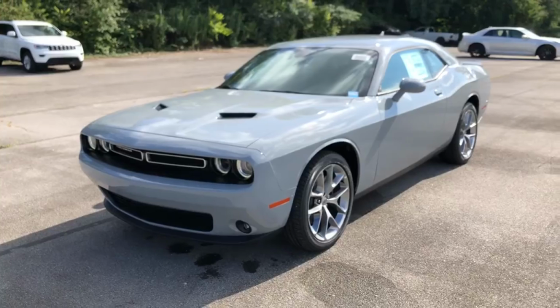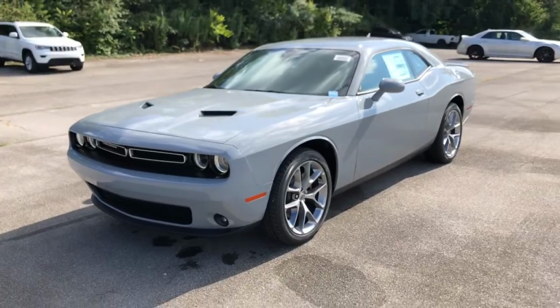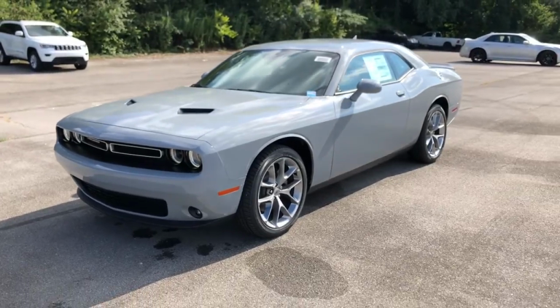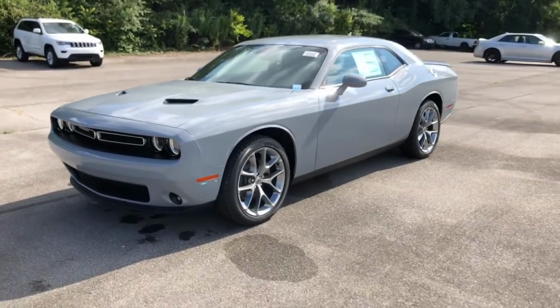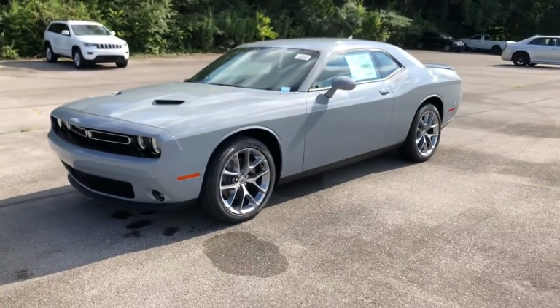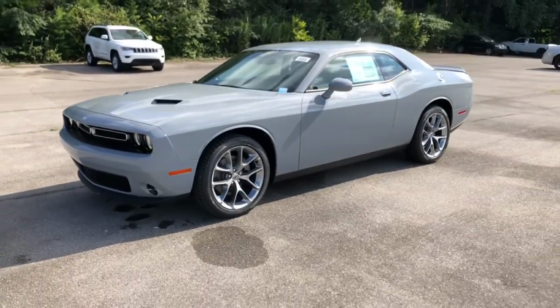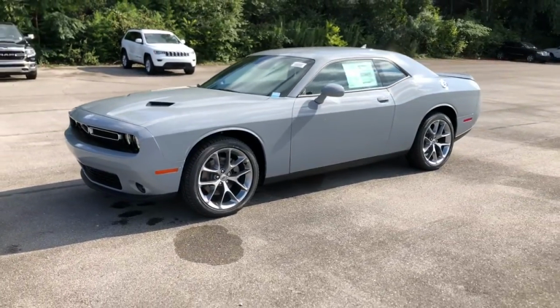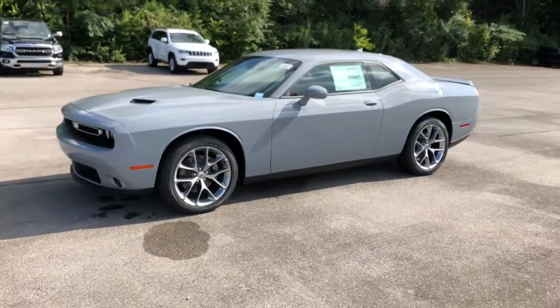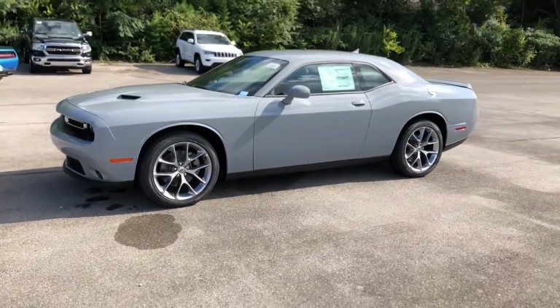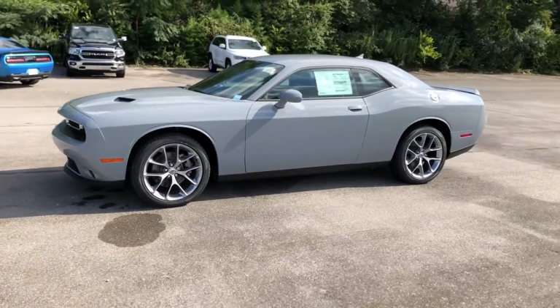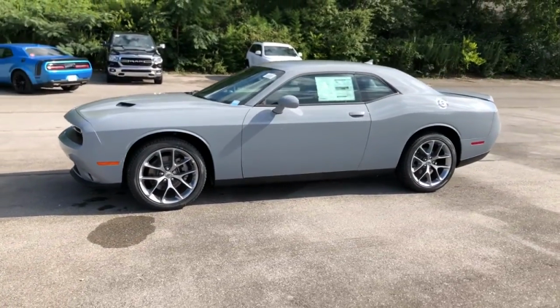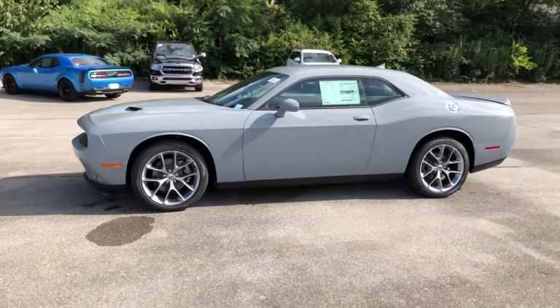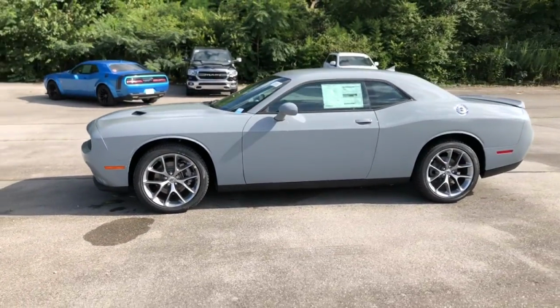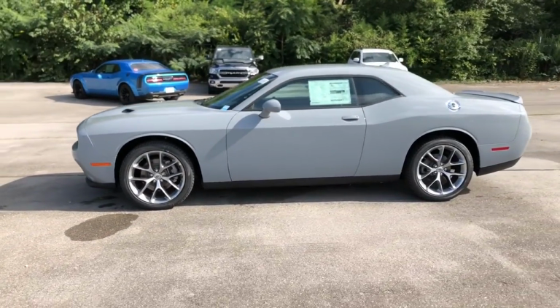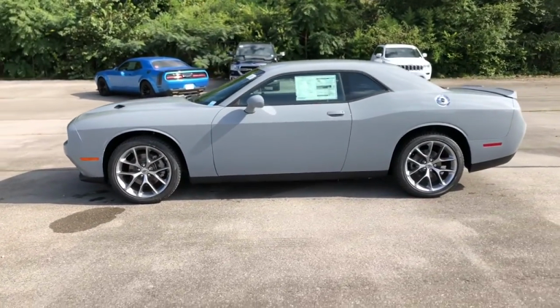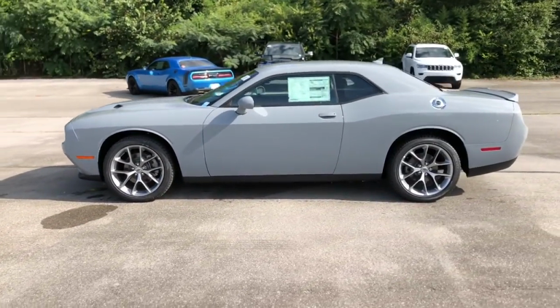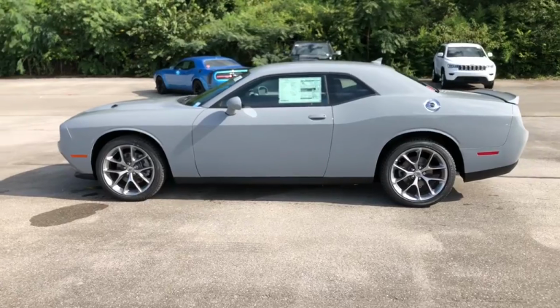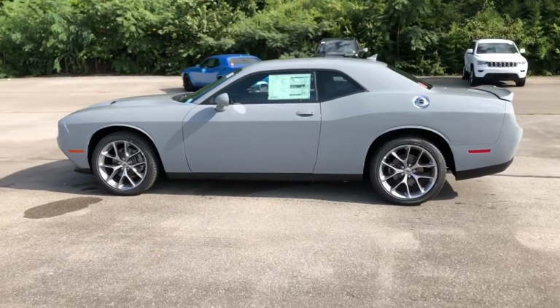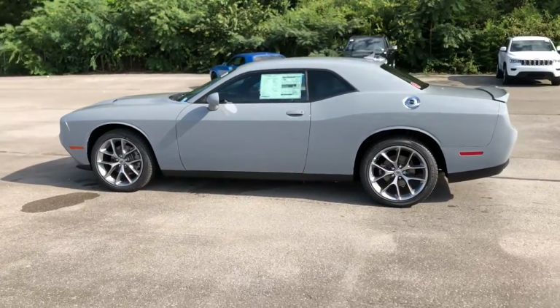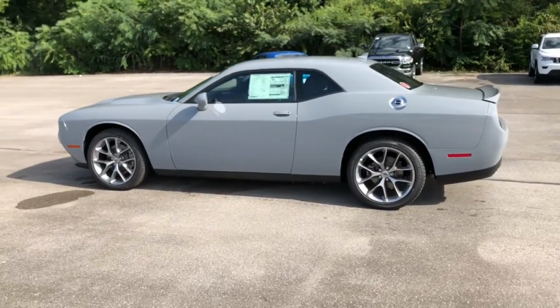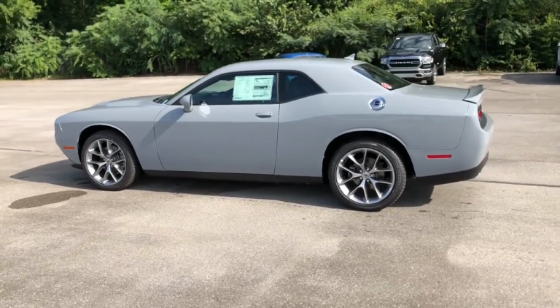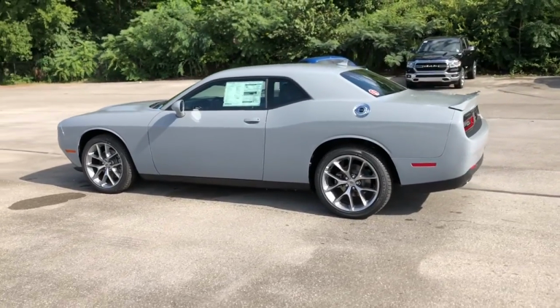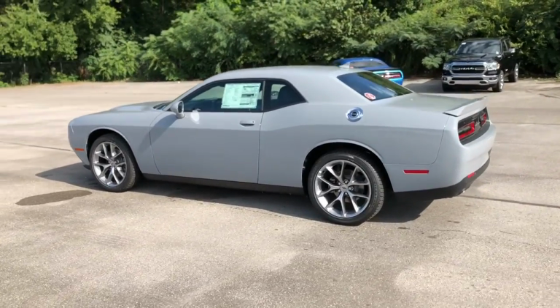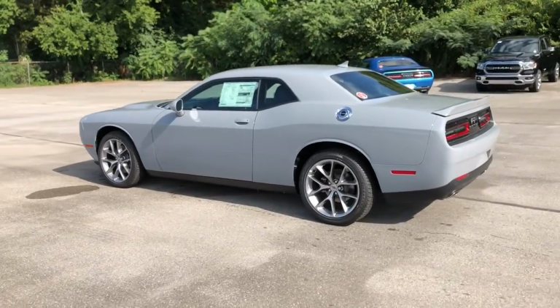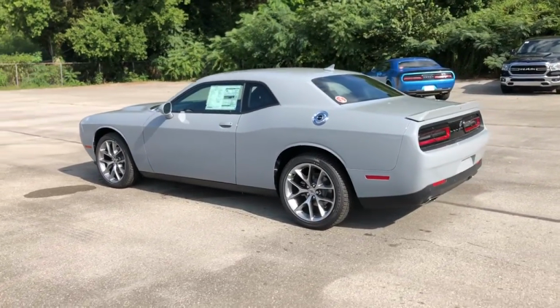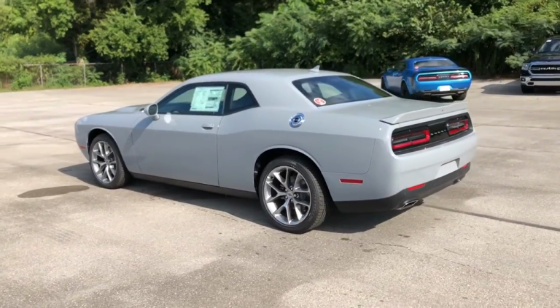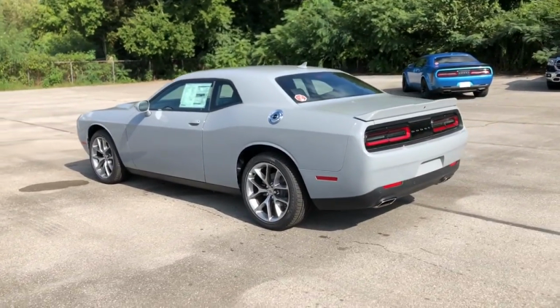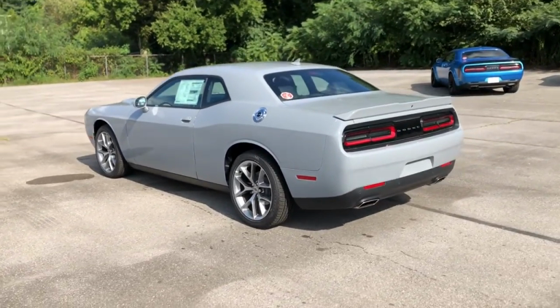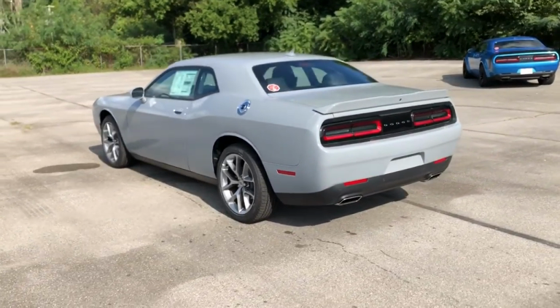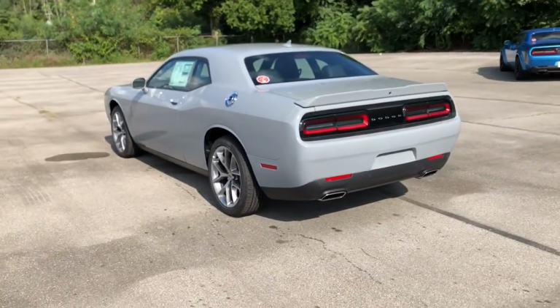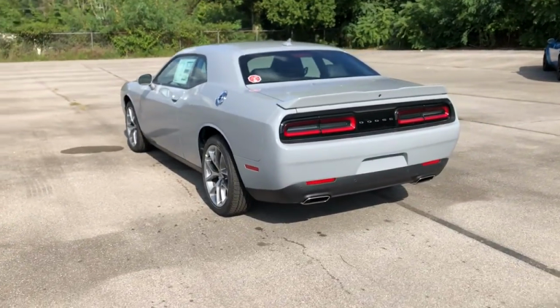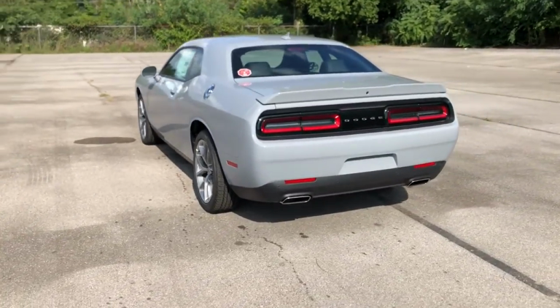Get acquainted with the 2021 Dodge Challenger. Drive with attitude in the uncompromising Challenger, the muscle car with a menacing stance and a fierce heart.